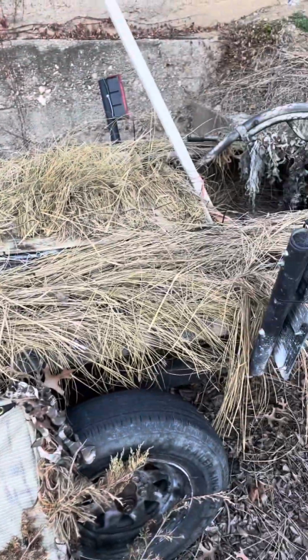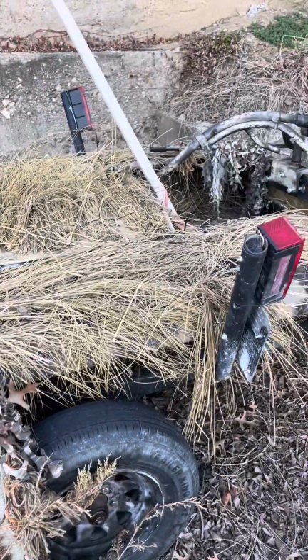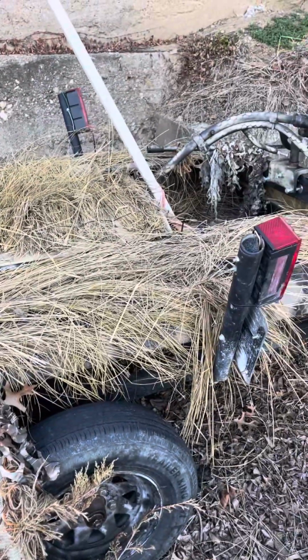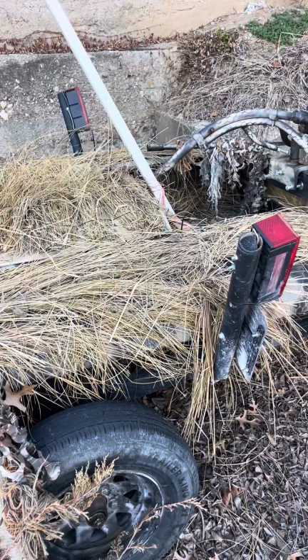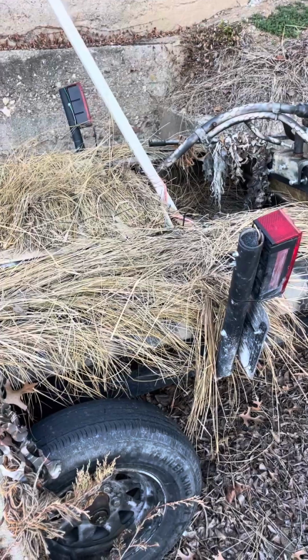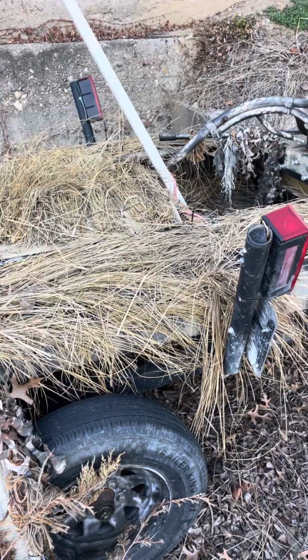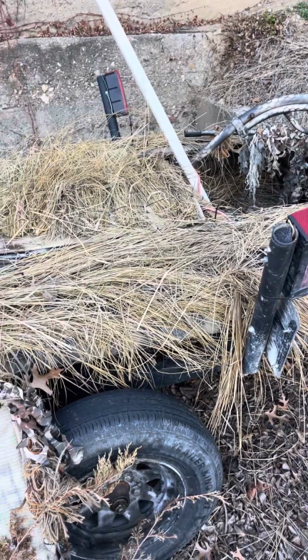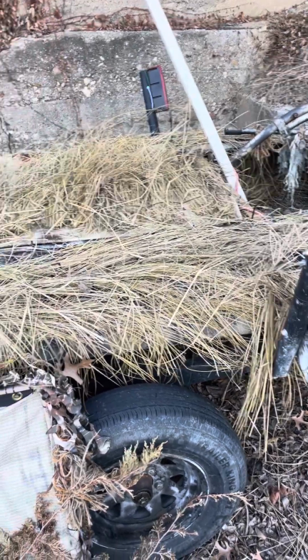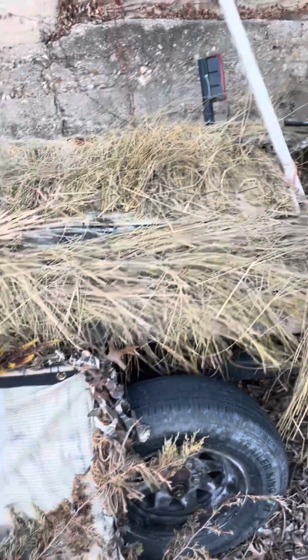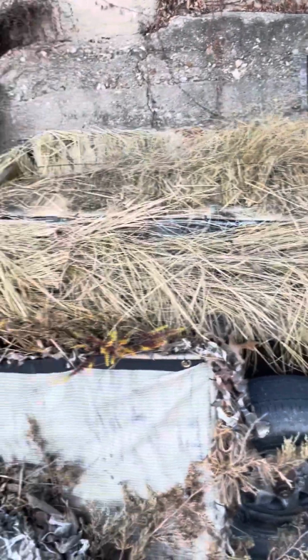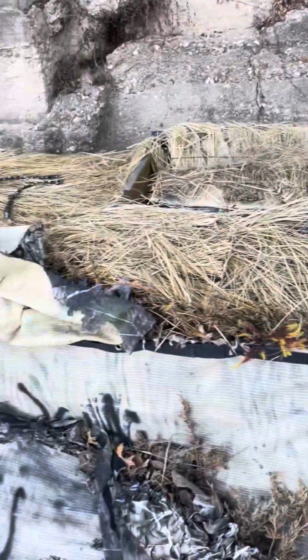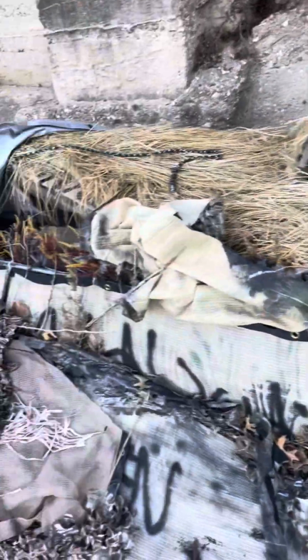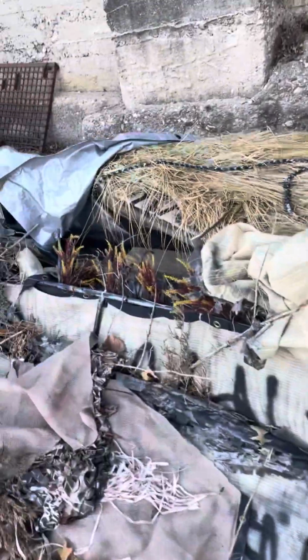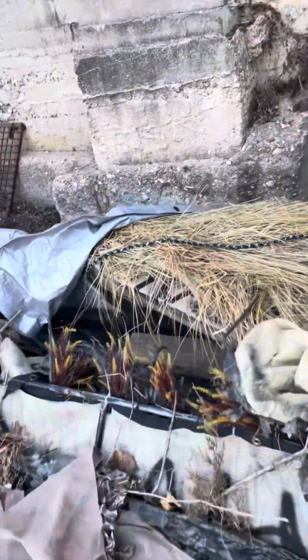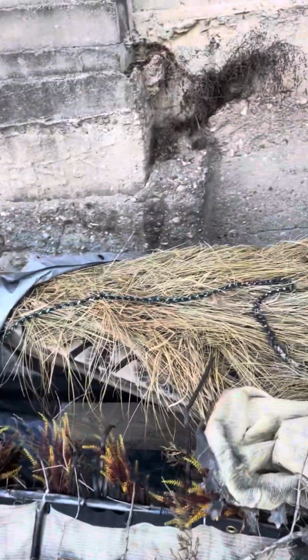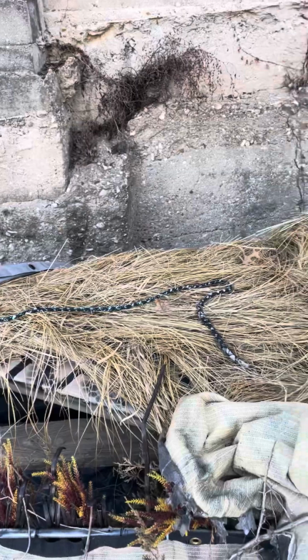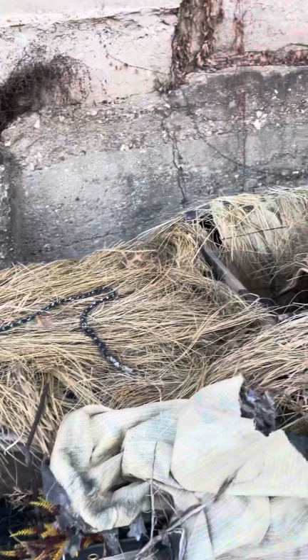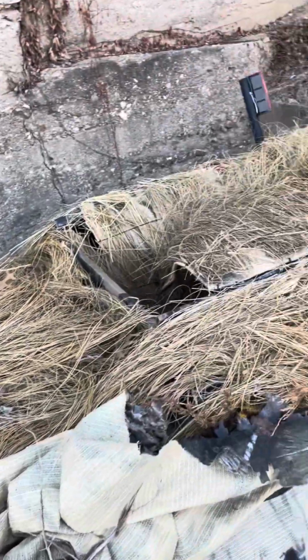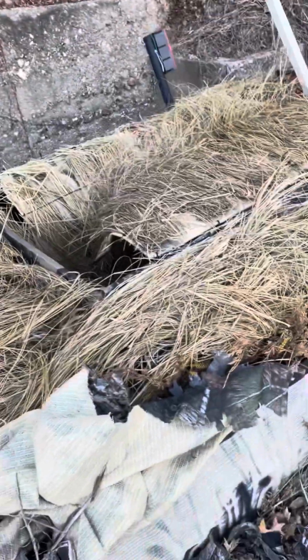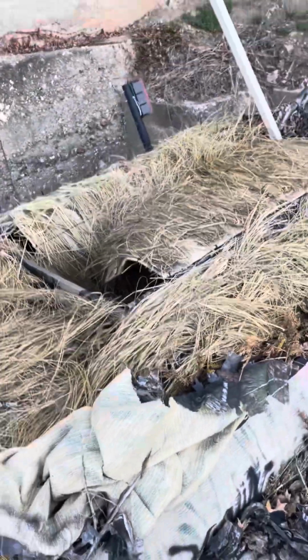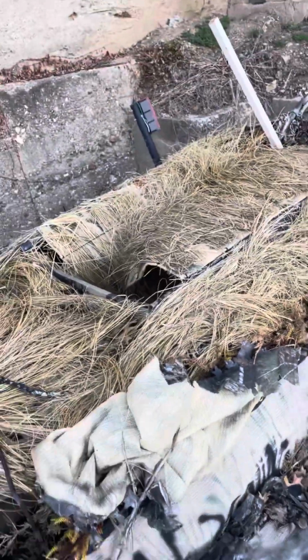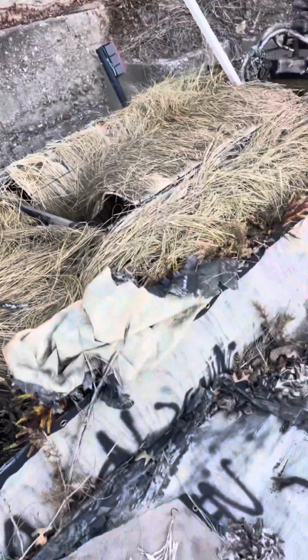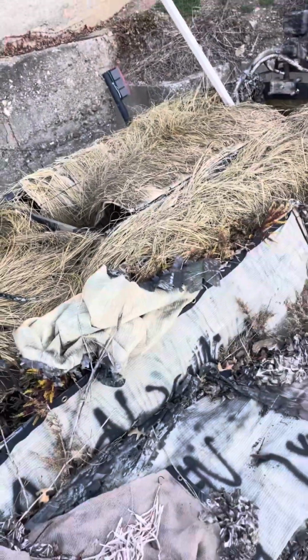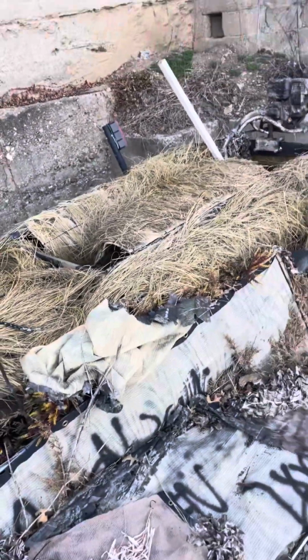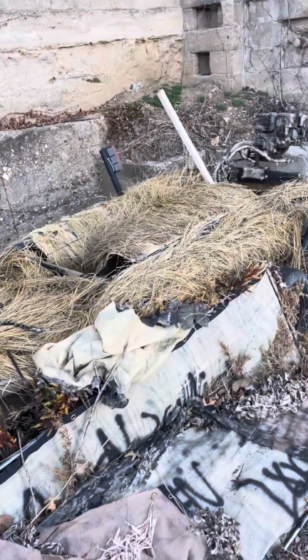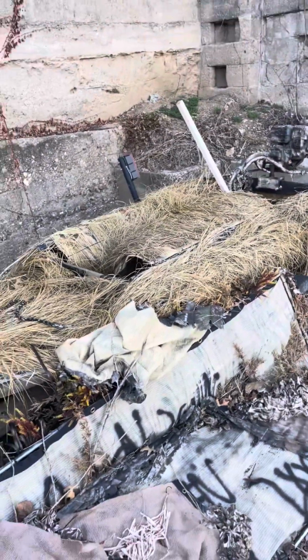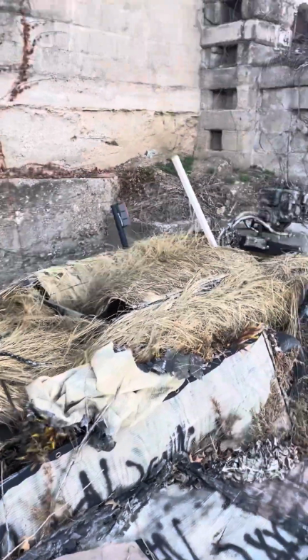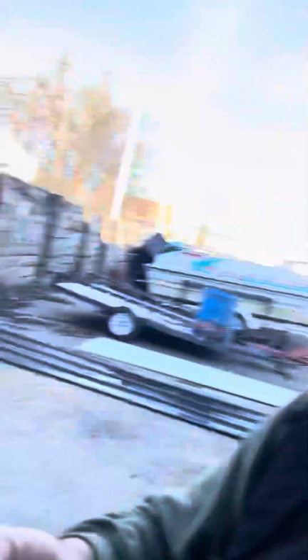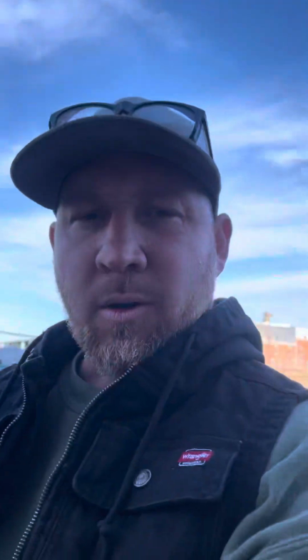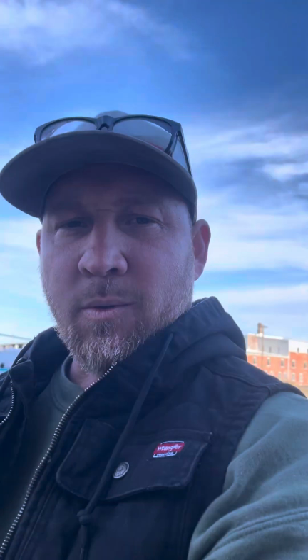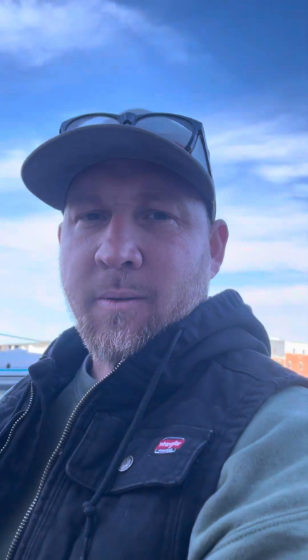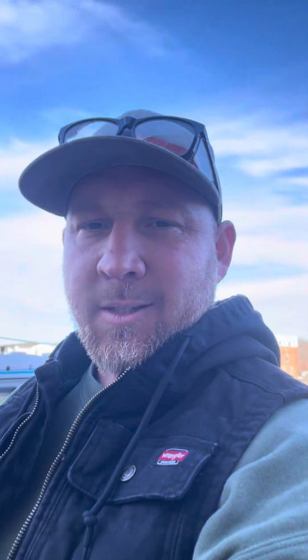These things are cheap and lightweight. If you mess up the first time you're out $150, but usually it's nothing a piece of plywood or a rivet won't repair. A layout boat like this hides really well. Hope you liked what you saw — thanks!